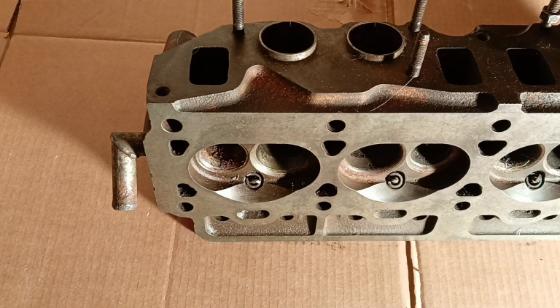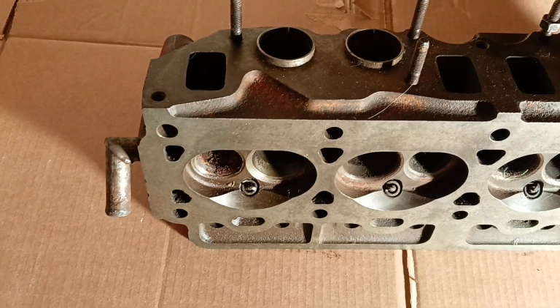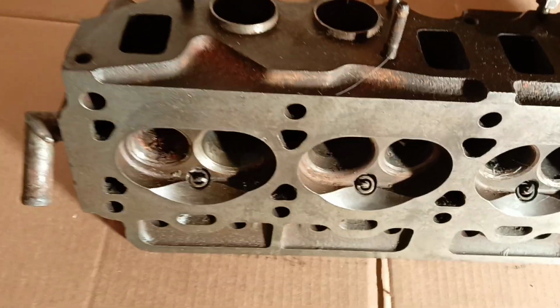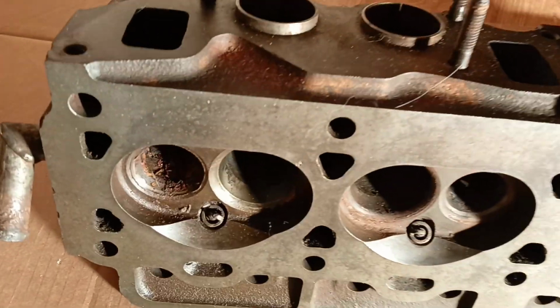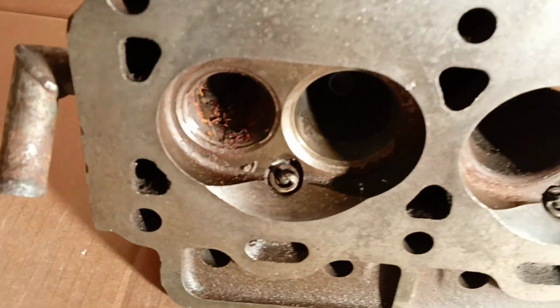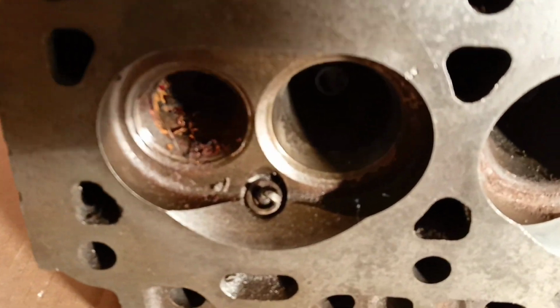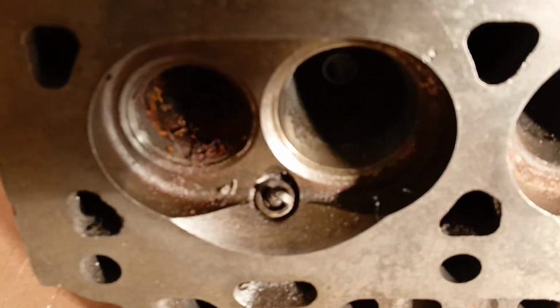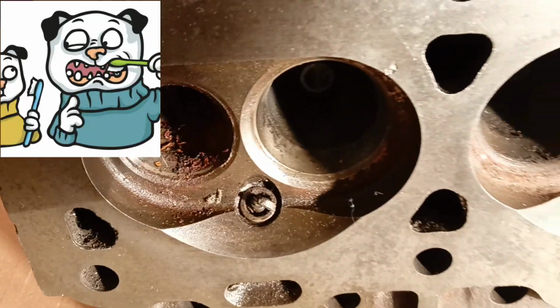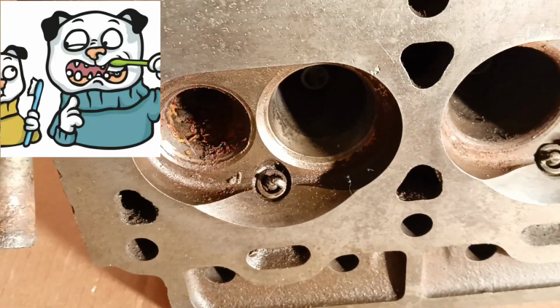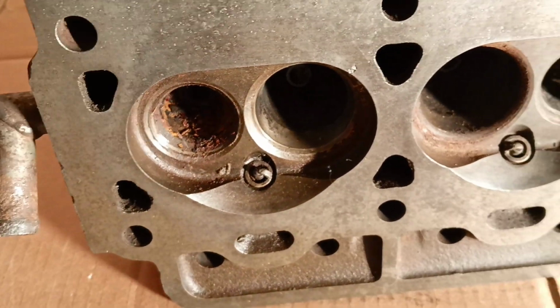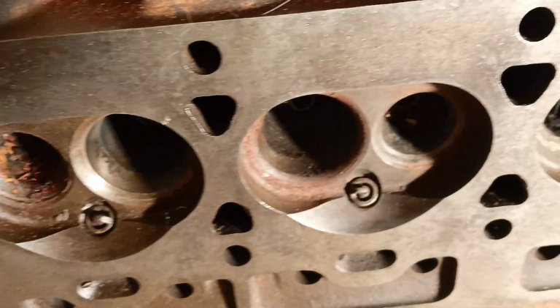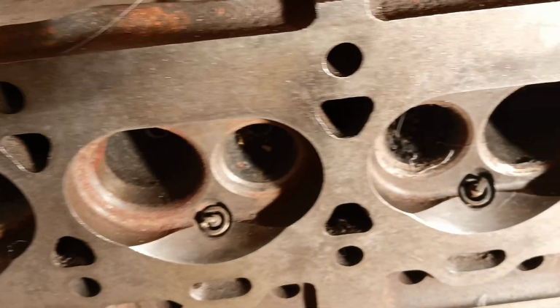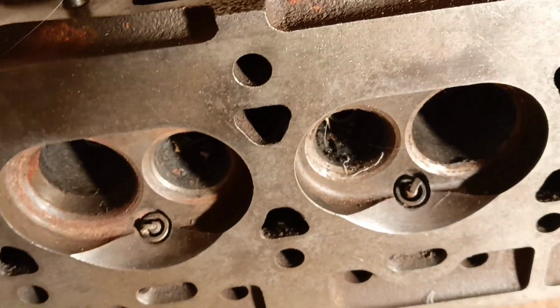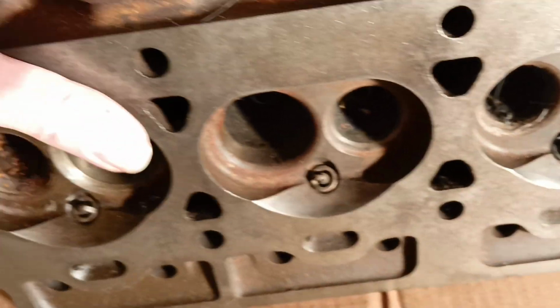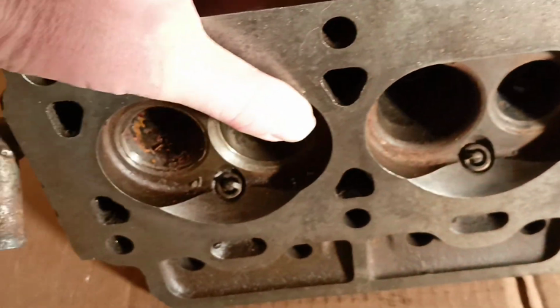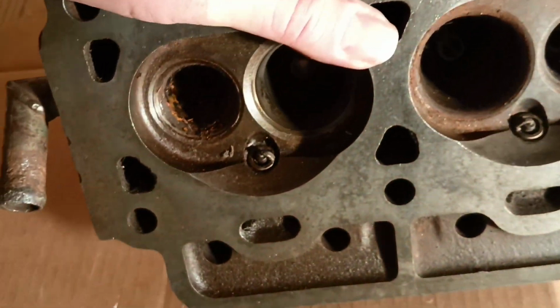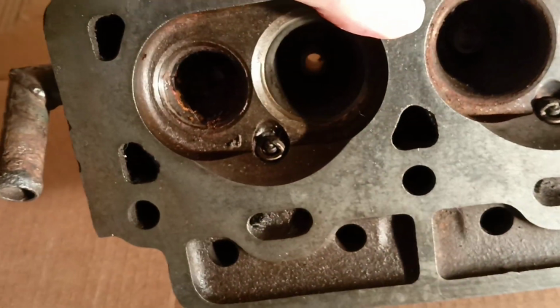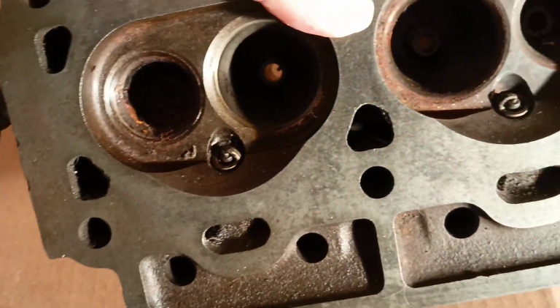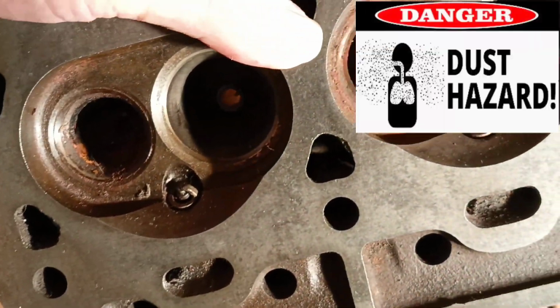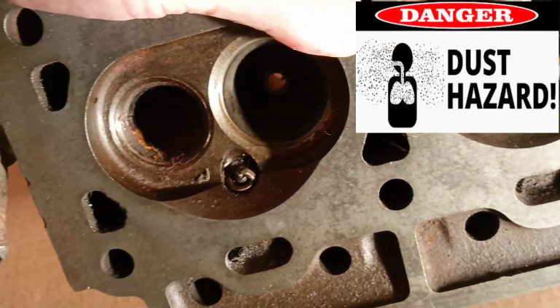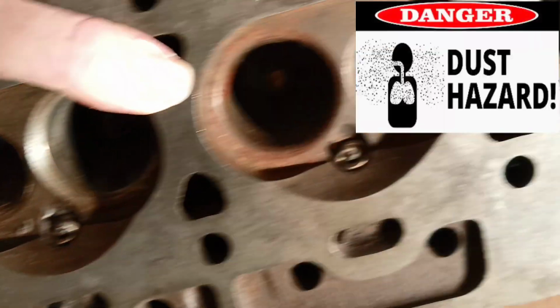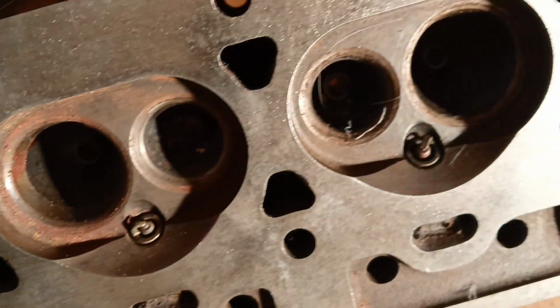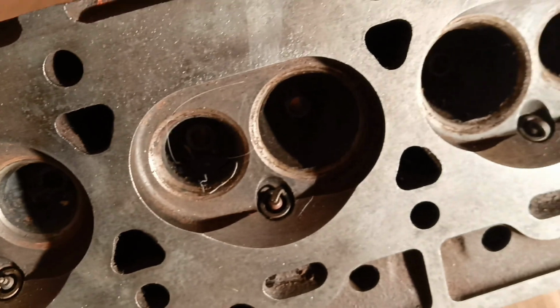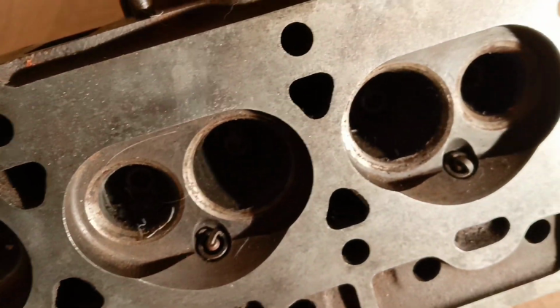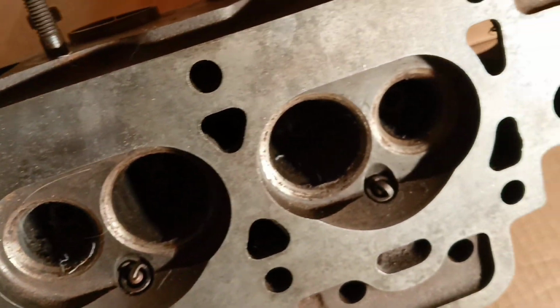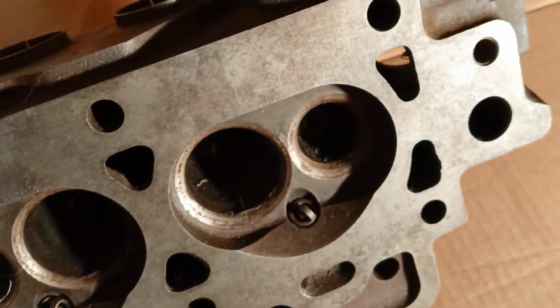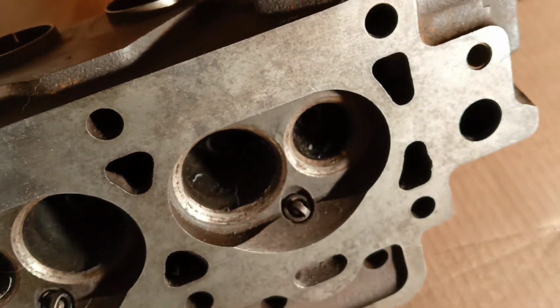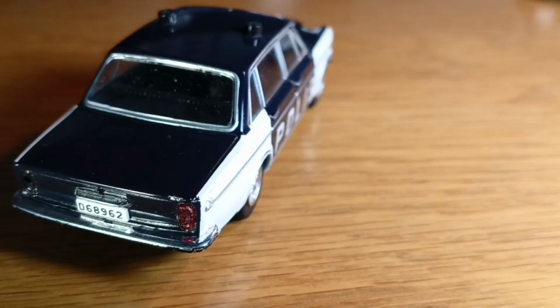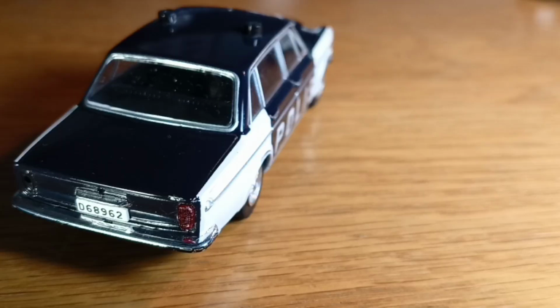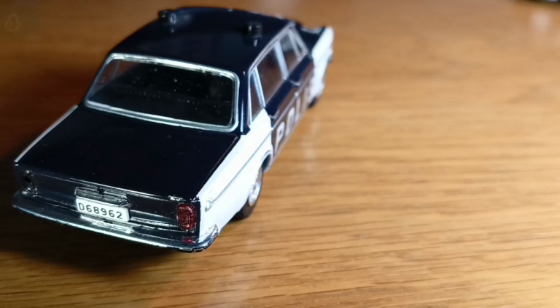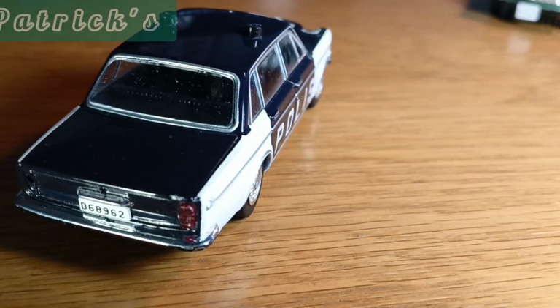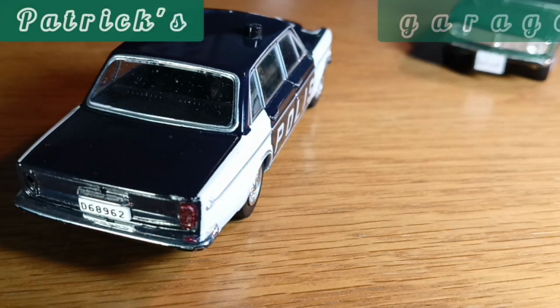Here is the main thing you need to know about this cleaning process. This is very harmful dirt inside these parts, and now let's clean it very carefully. Patrick's garage.